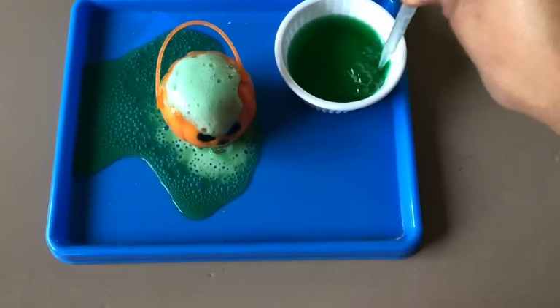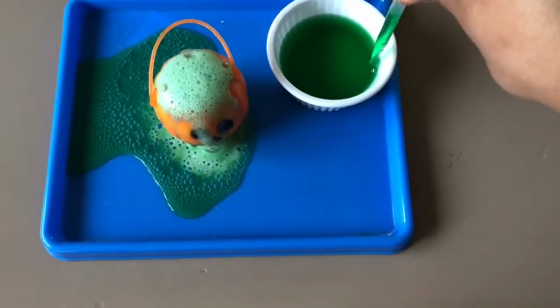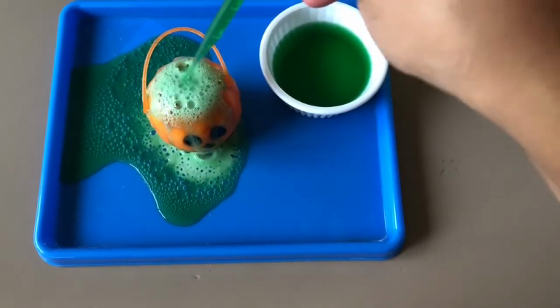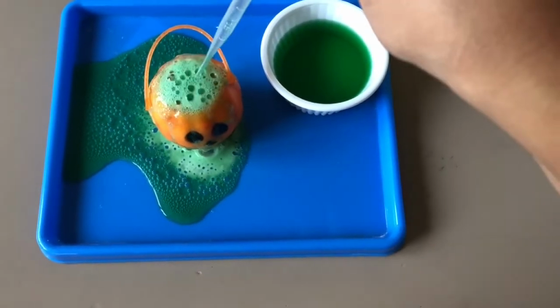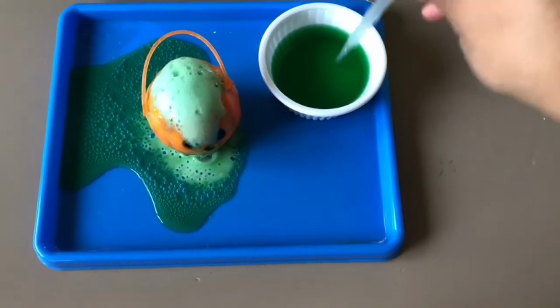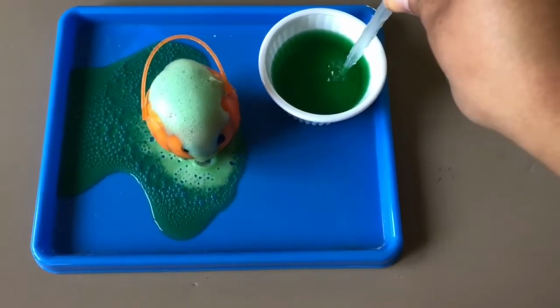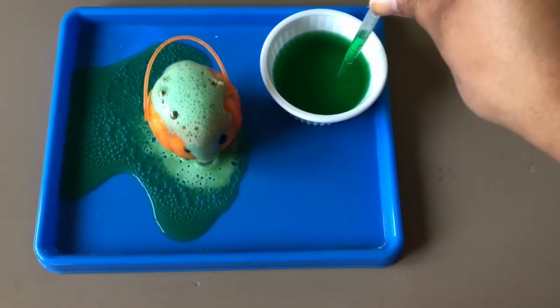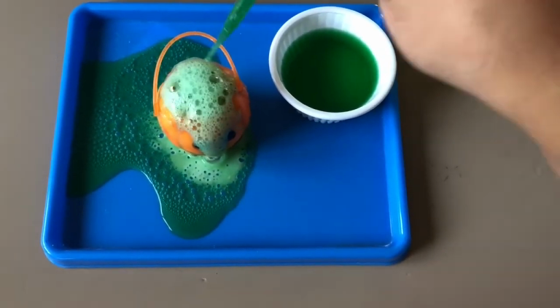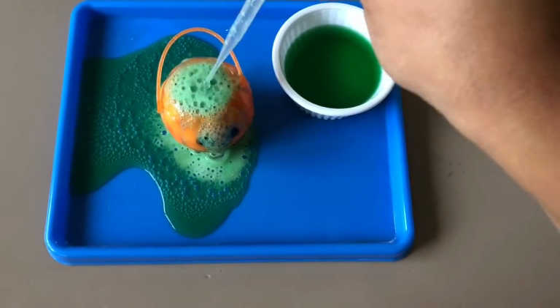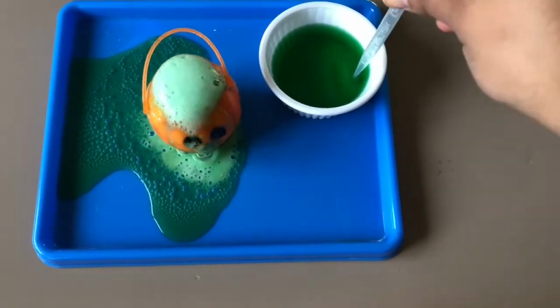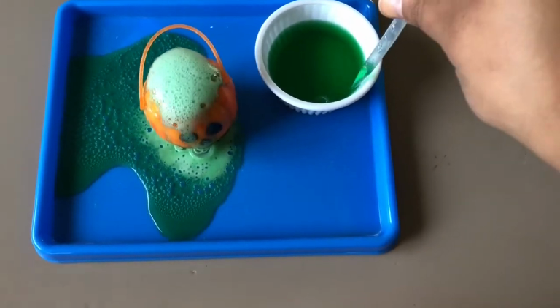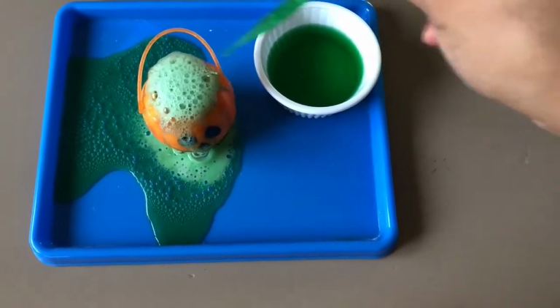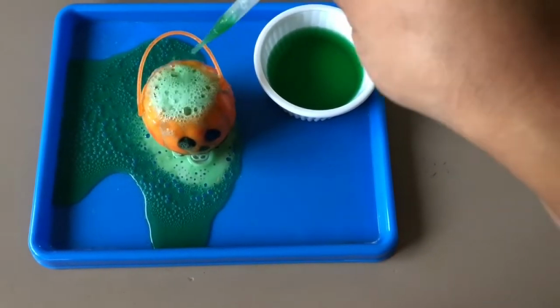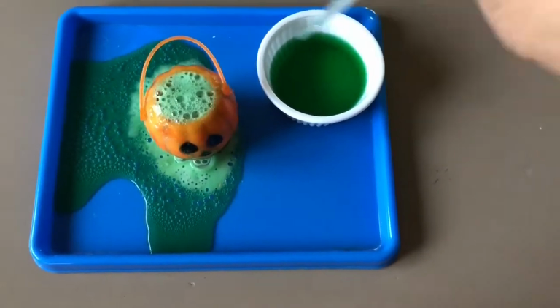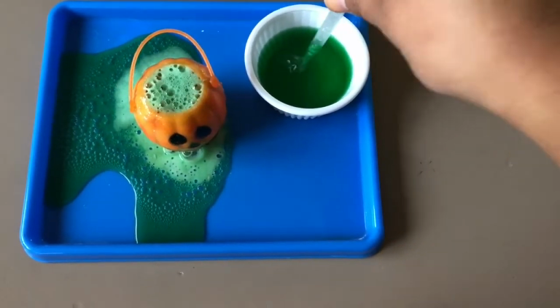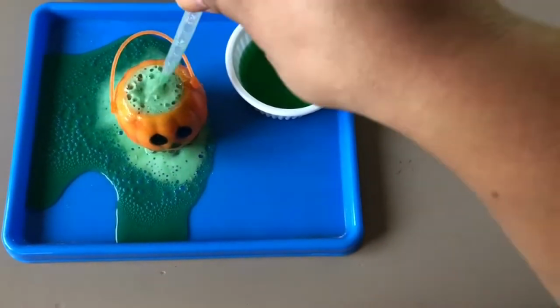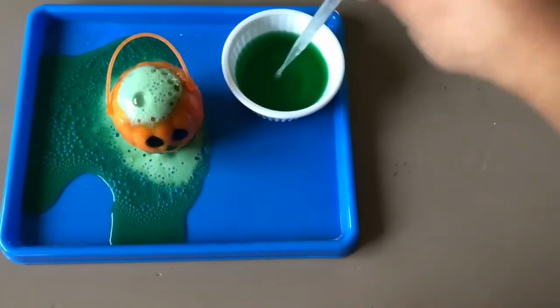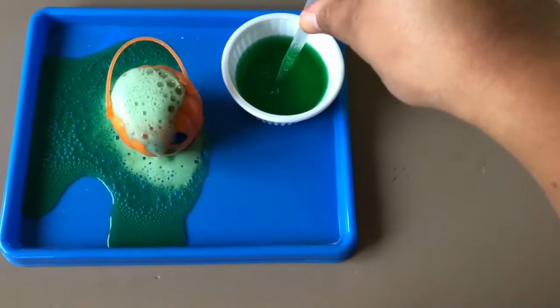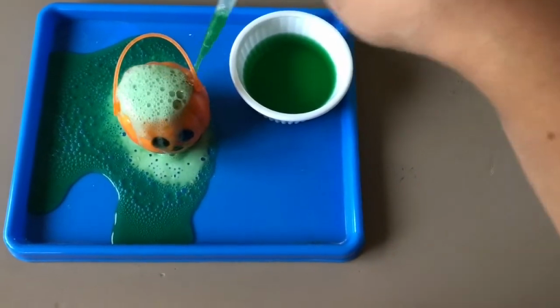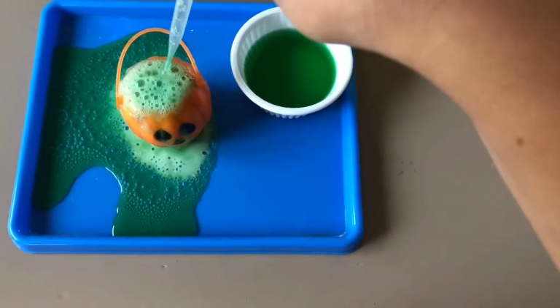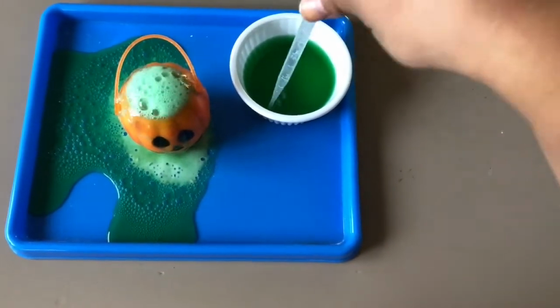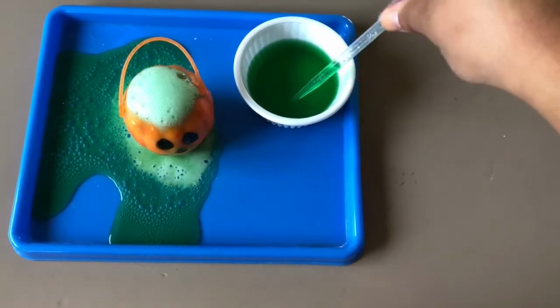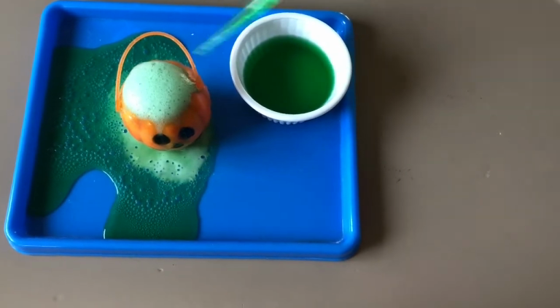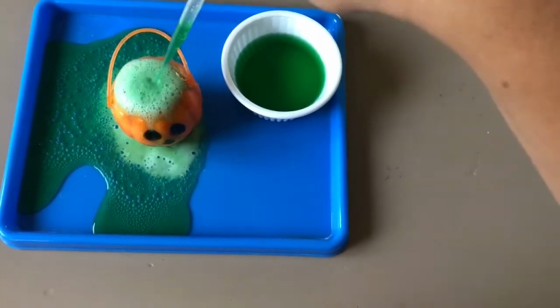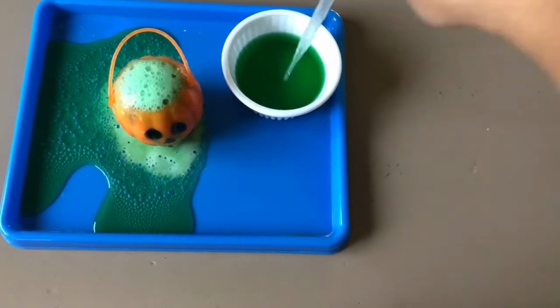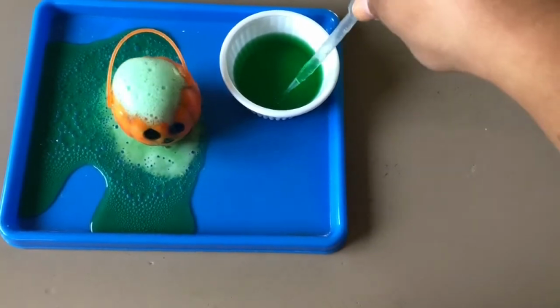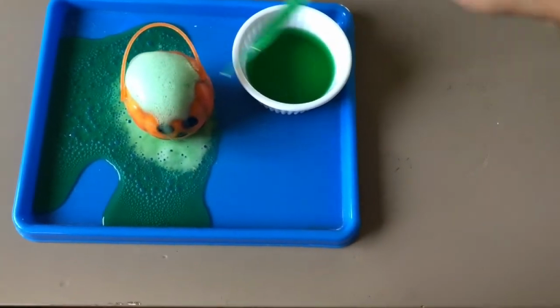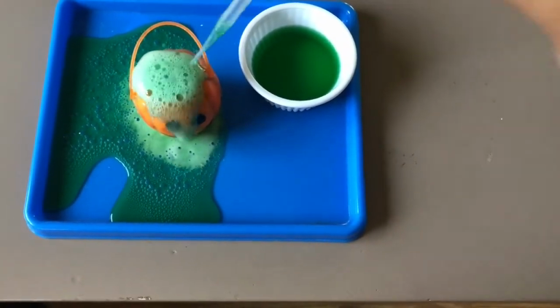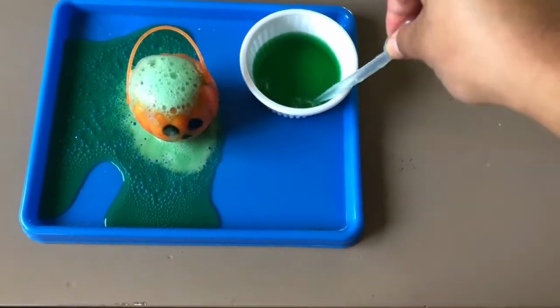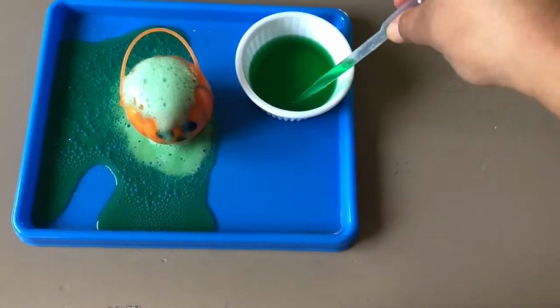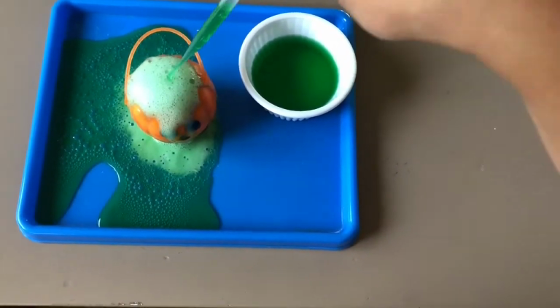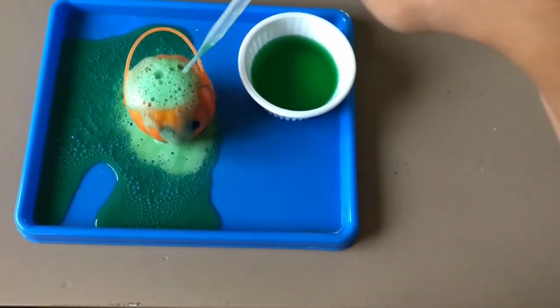The pipettes might be a little tricky for your toddler at first, but you can help teach them how to use the pipettes by doing a hand-over-hand method or by starting the pipette by sucking up the vinegar and then letting them squish the vinegar out.